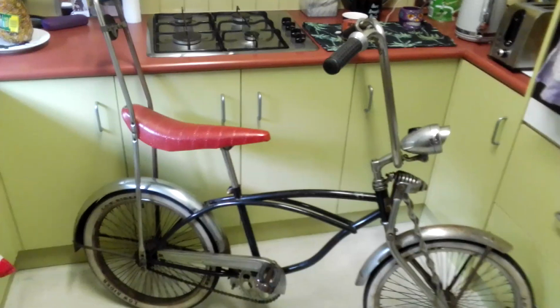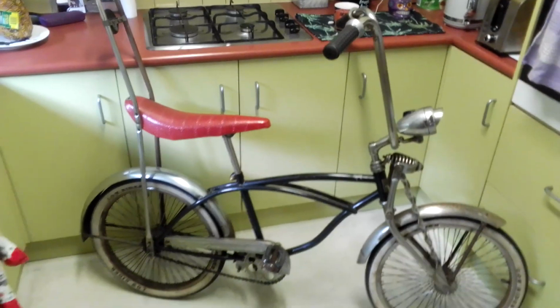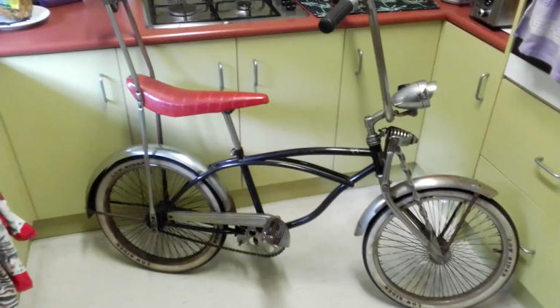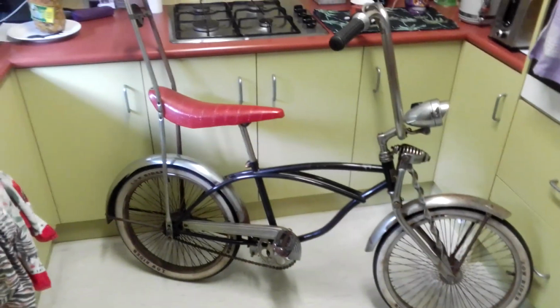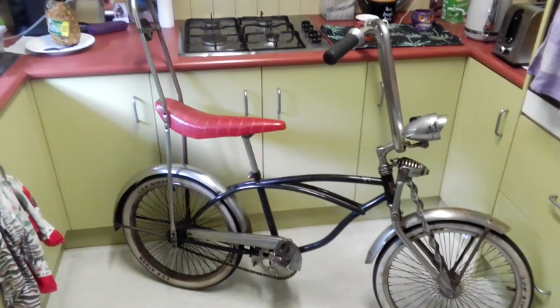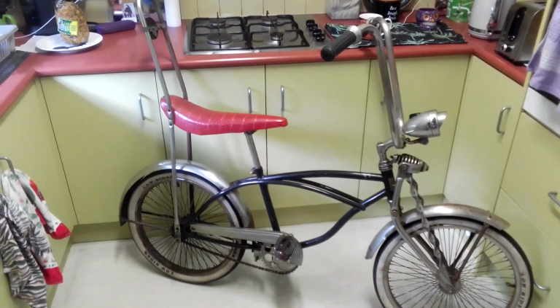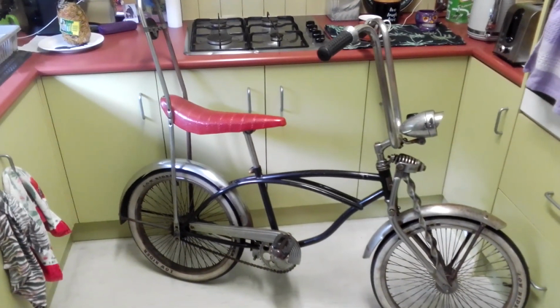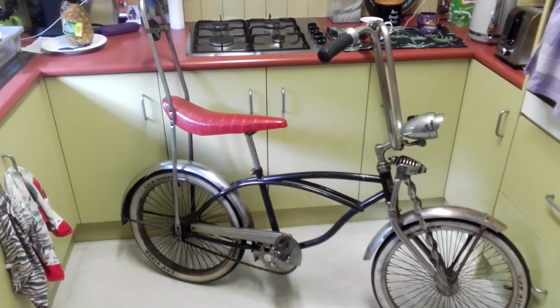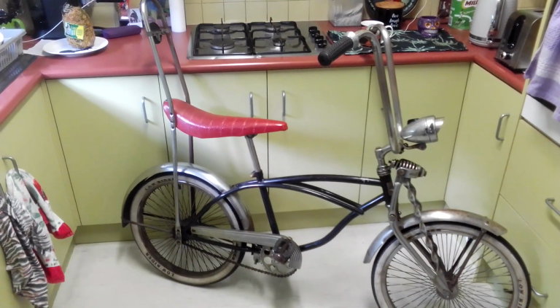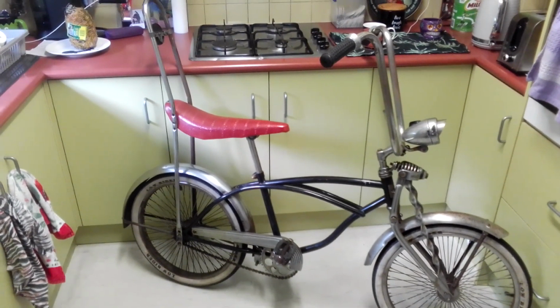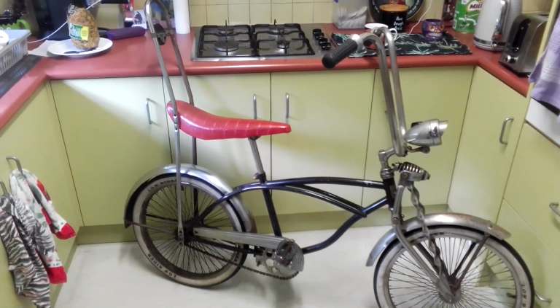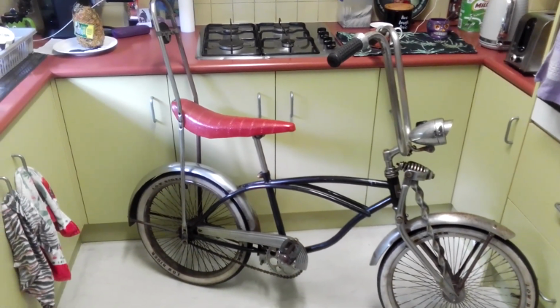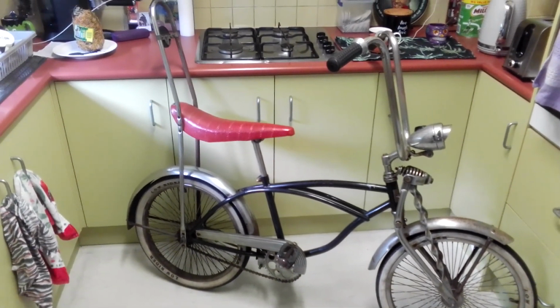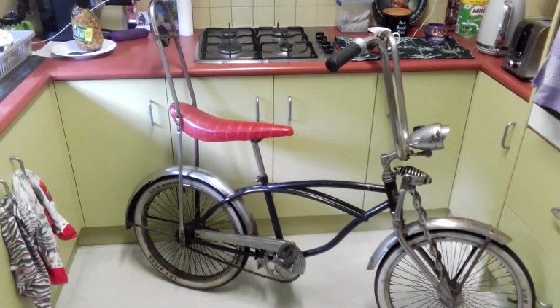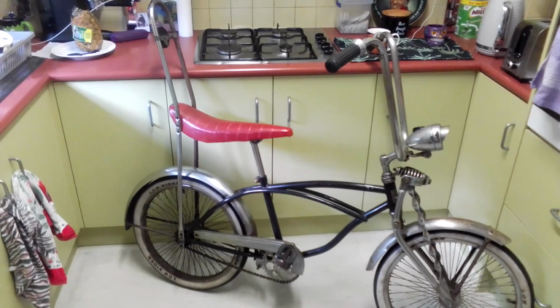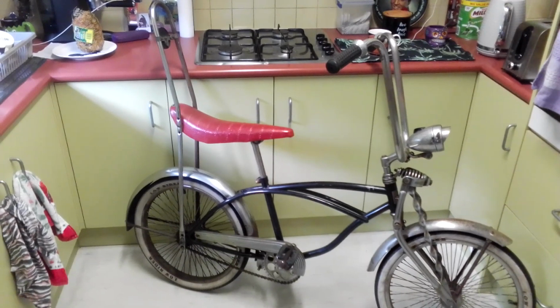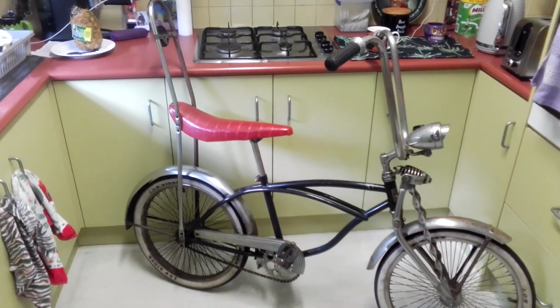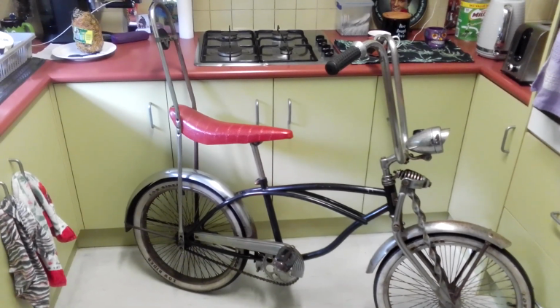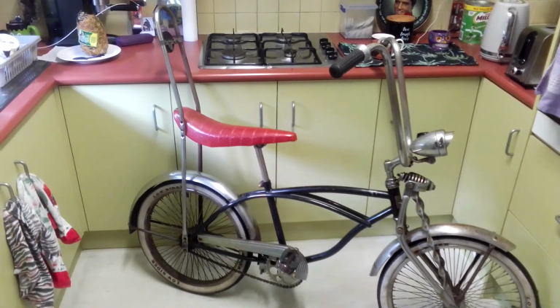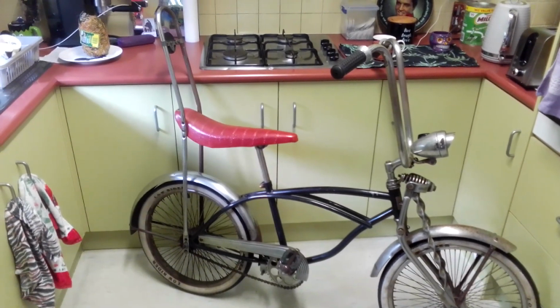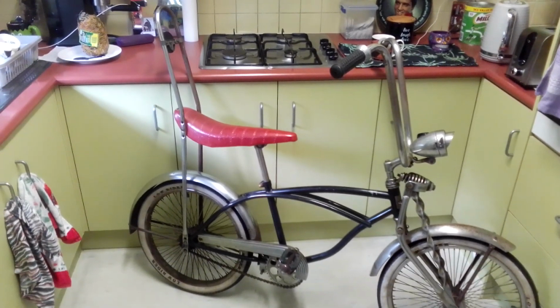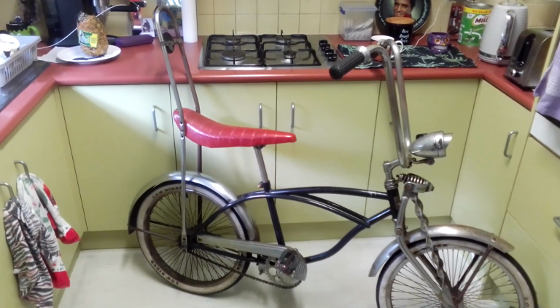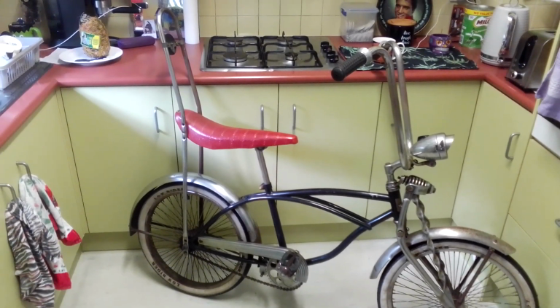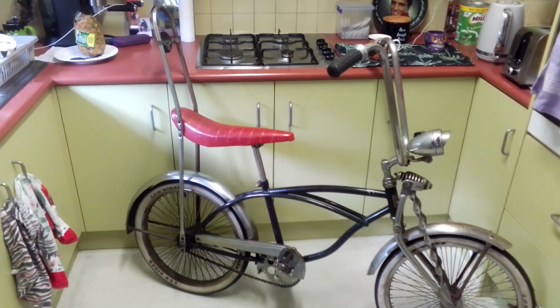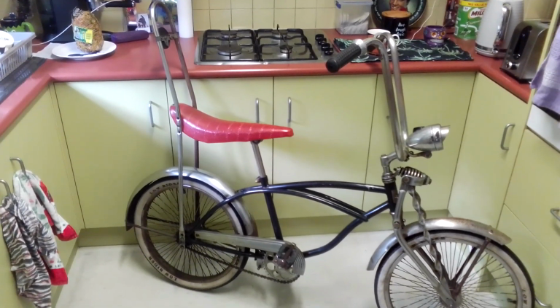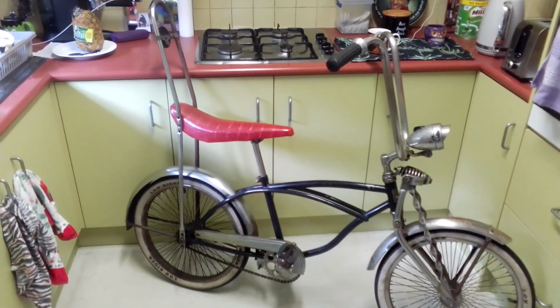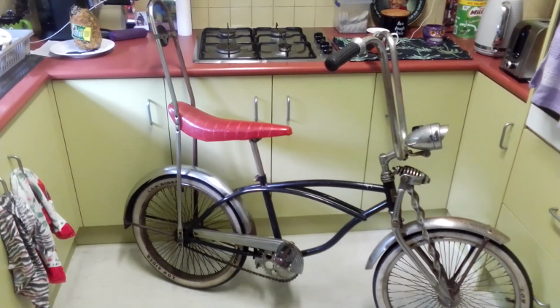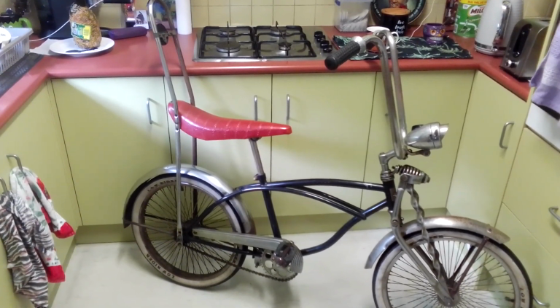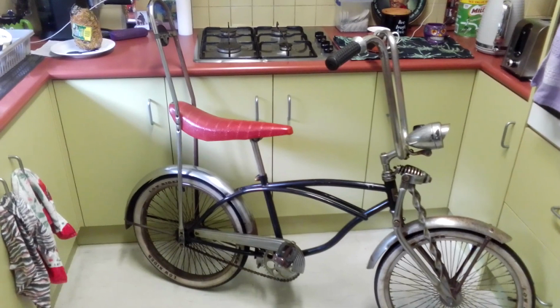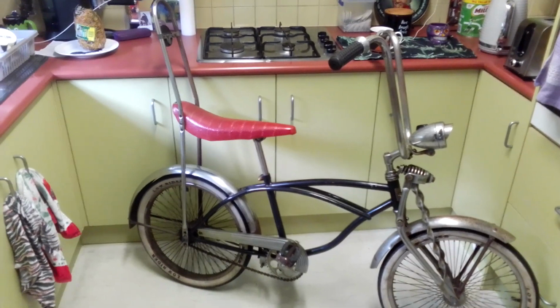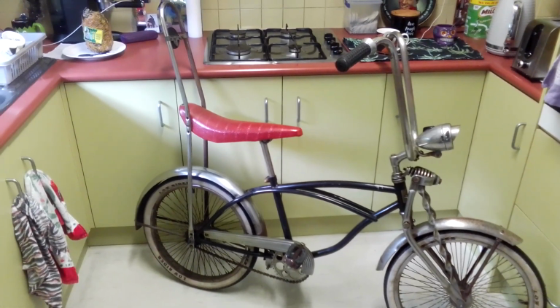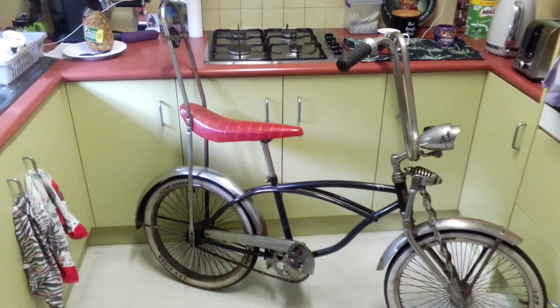Hi guys, it's the Chookman here once again. As you know, I've got a big collection of collectible dragster pushbikes. This one could be from the 70s, but it's not.